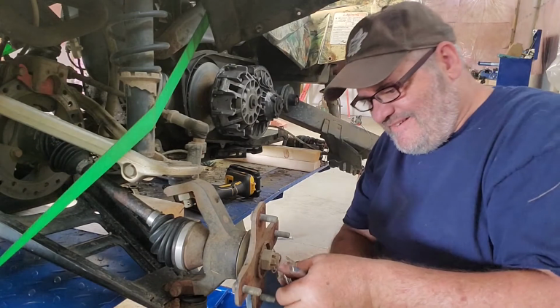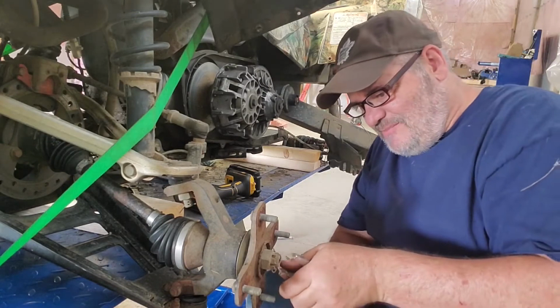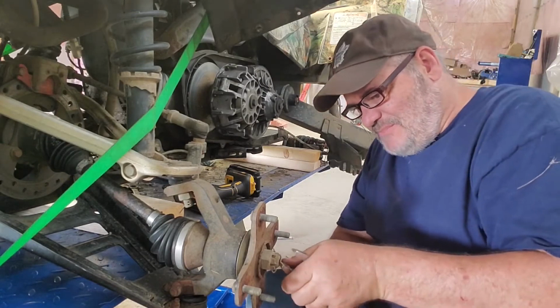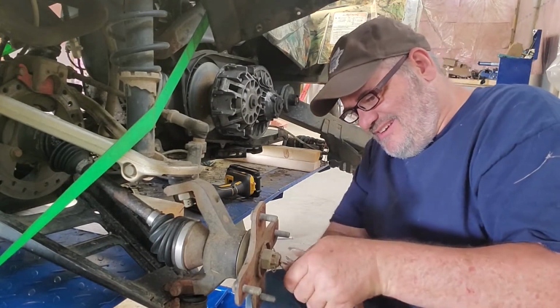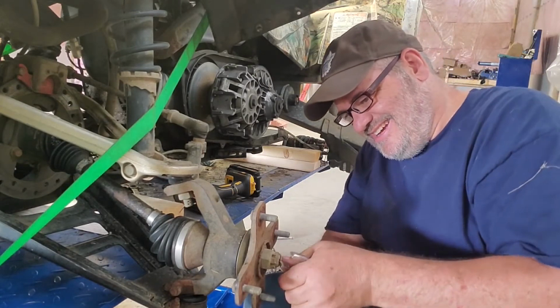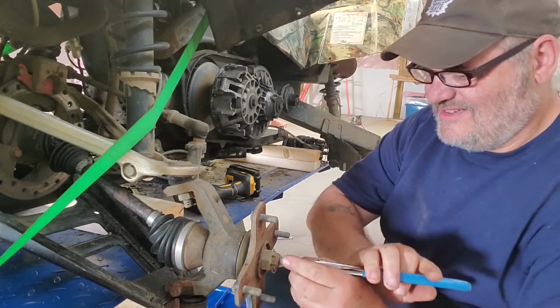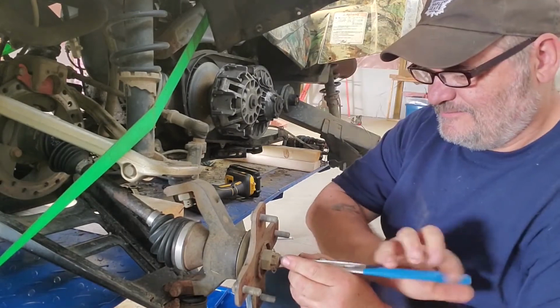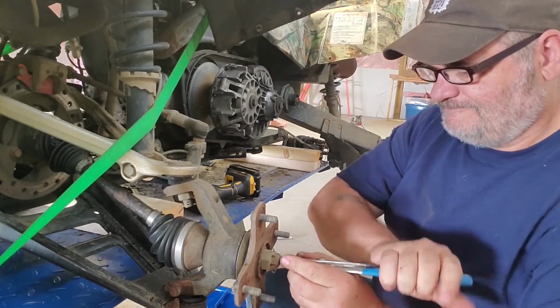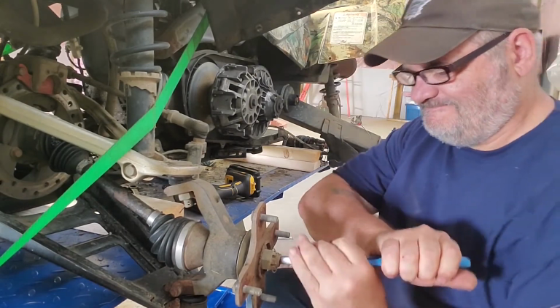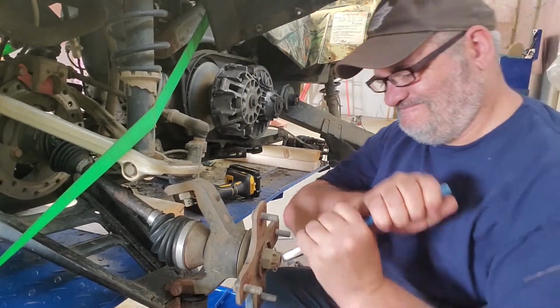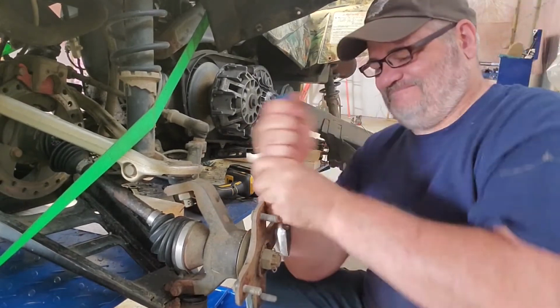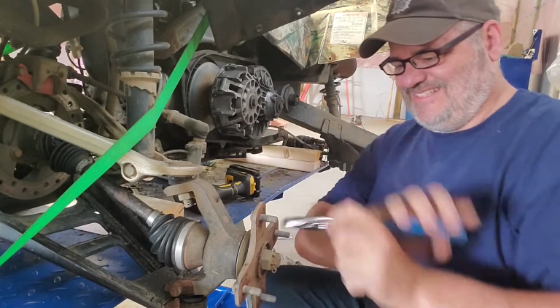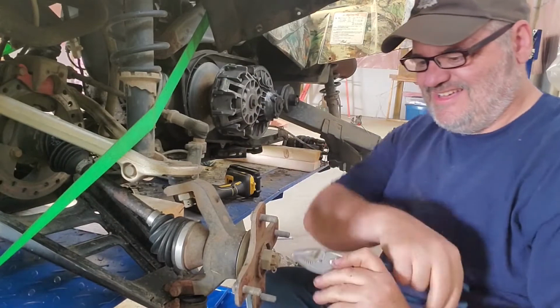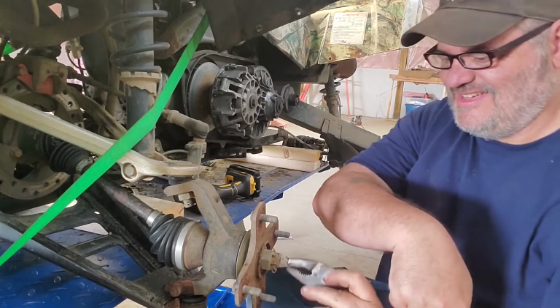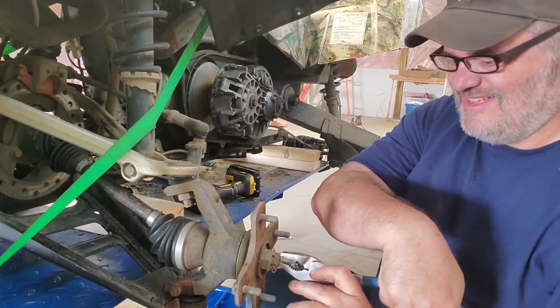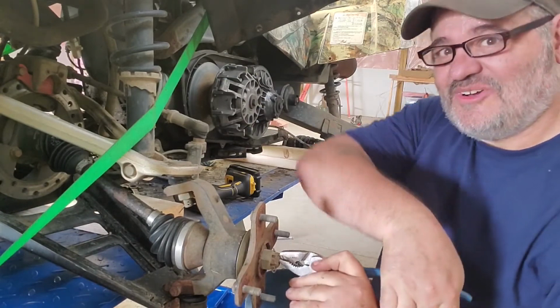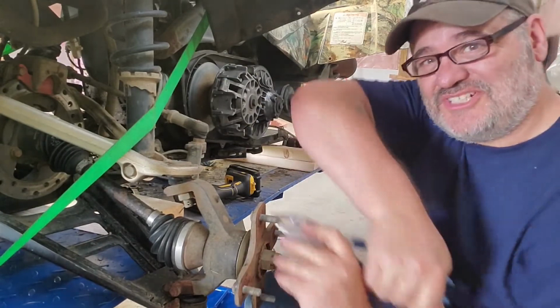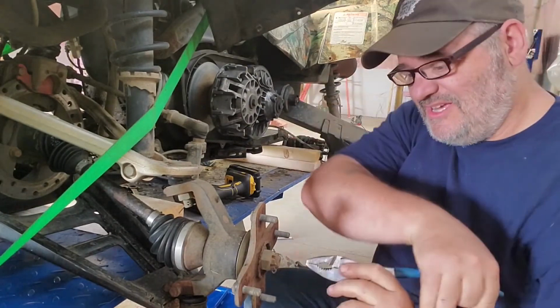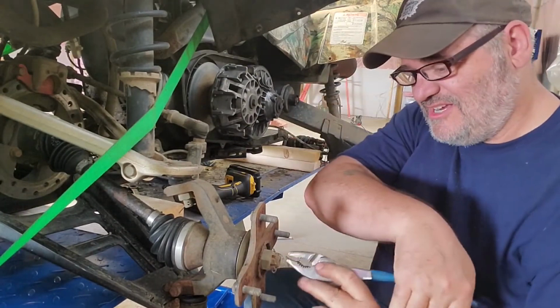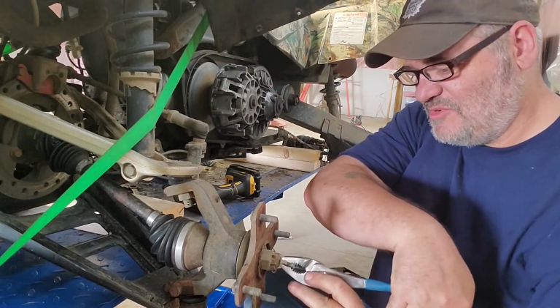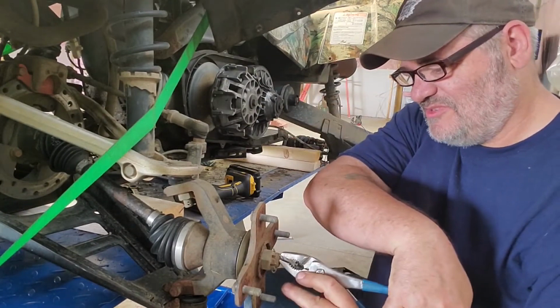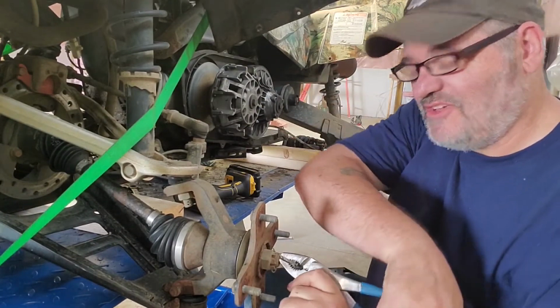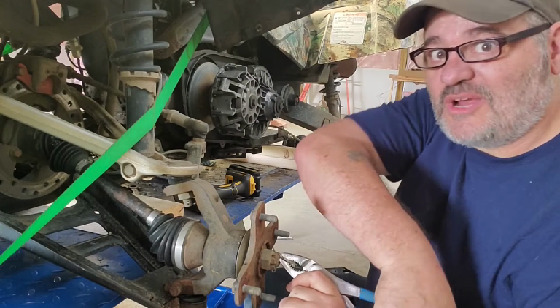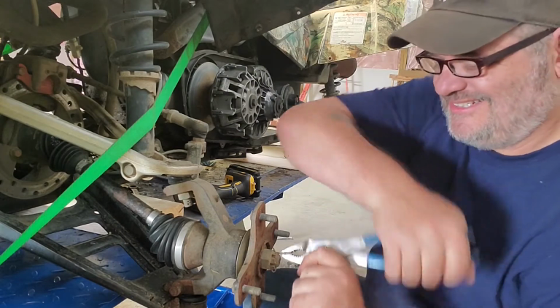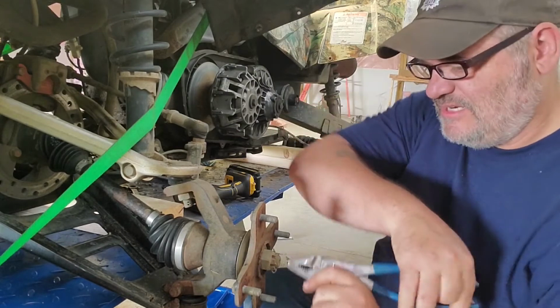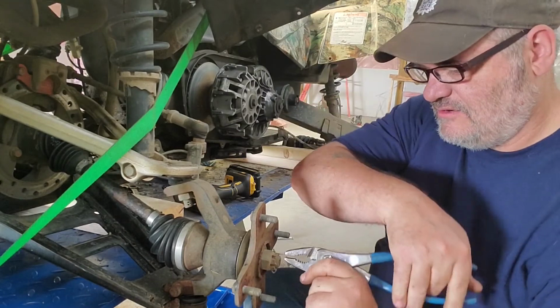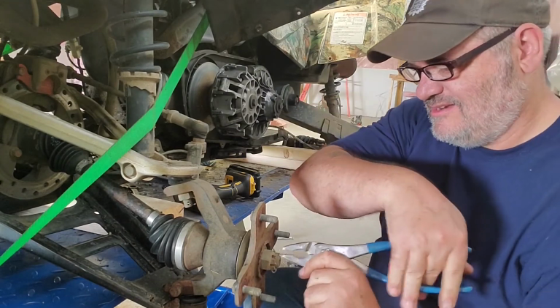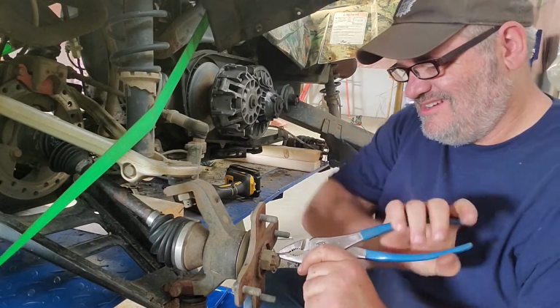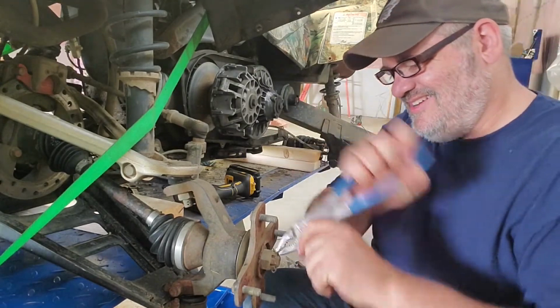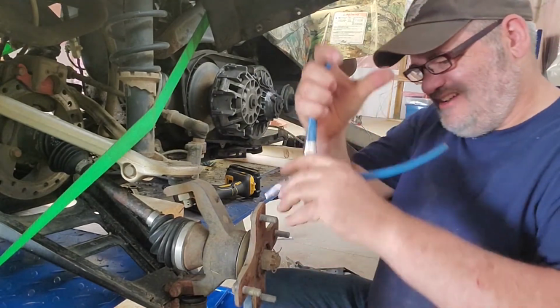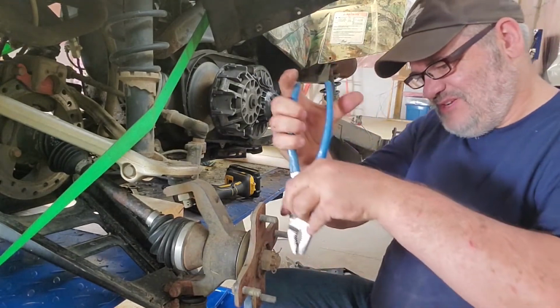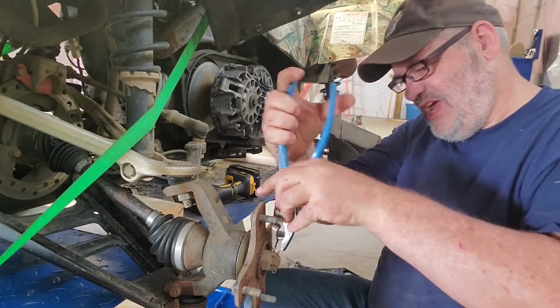You're going to make me get up again, aren't you? Tell you what, this machine and me are going to have some words soon that ain't fit for camera. Everything on it is being a pain.